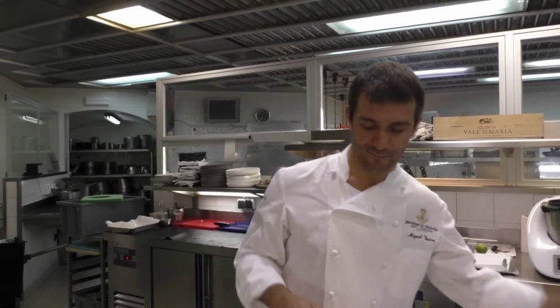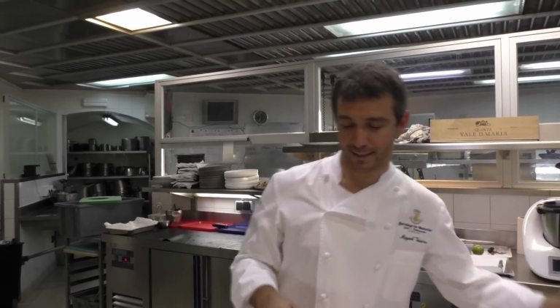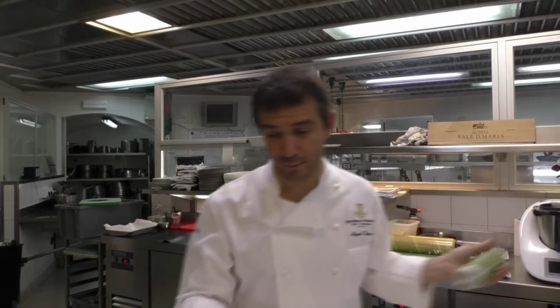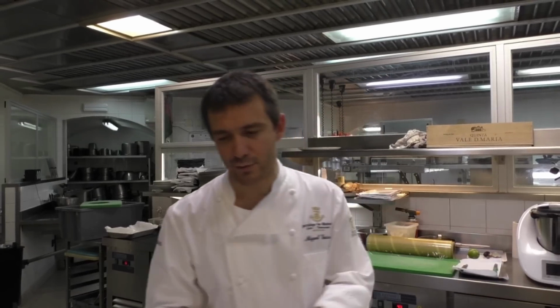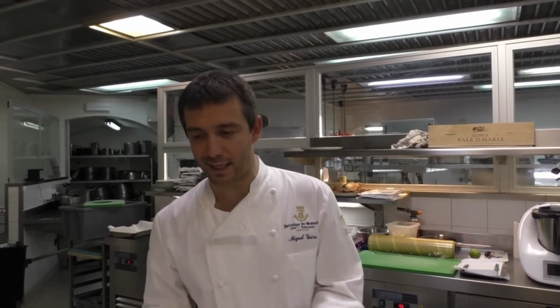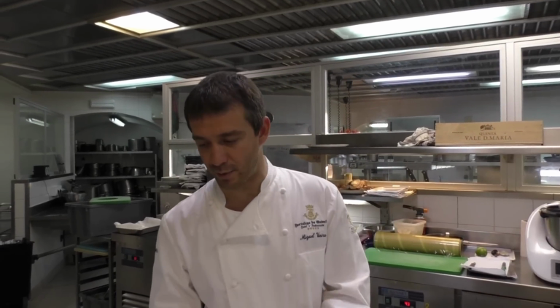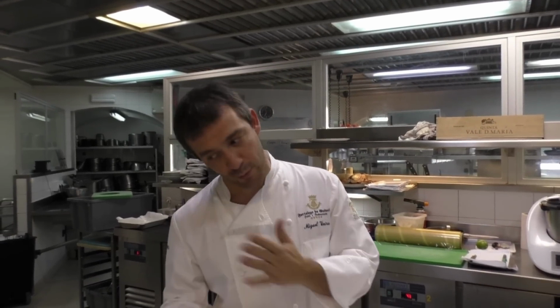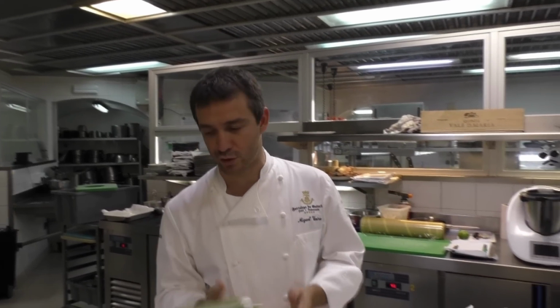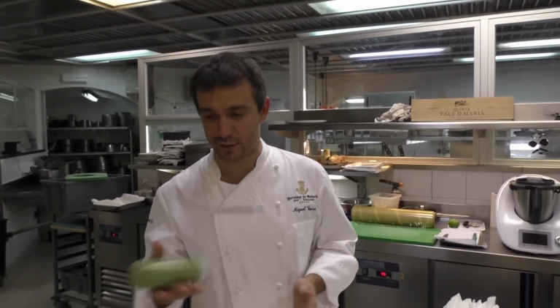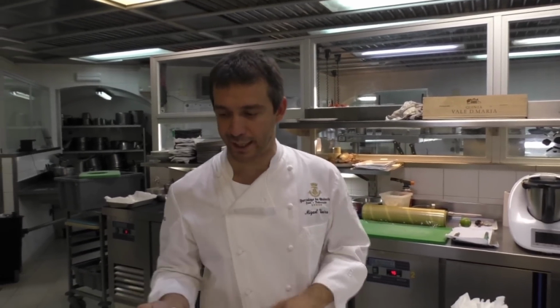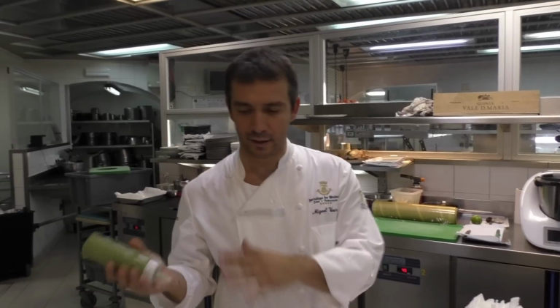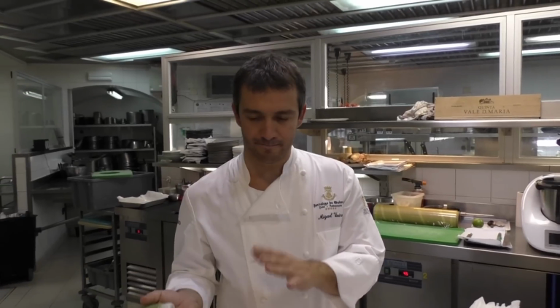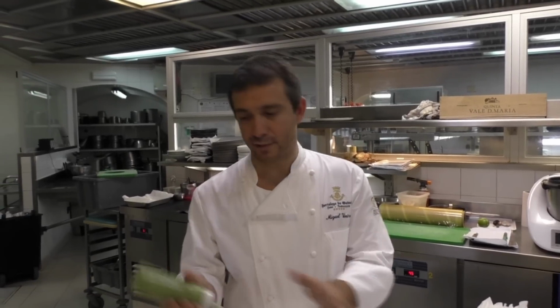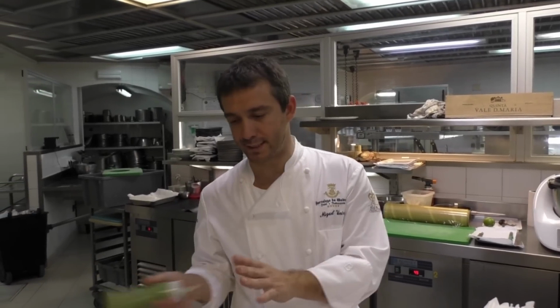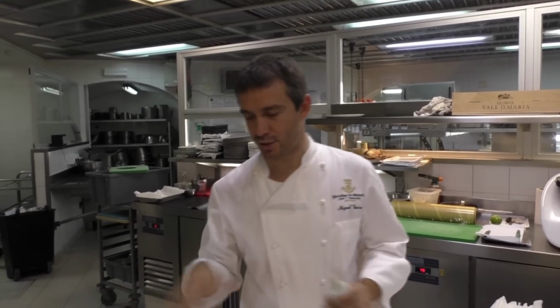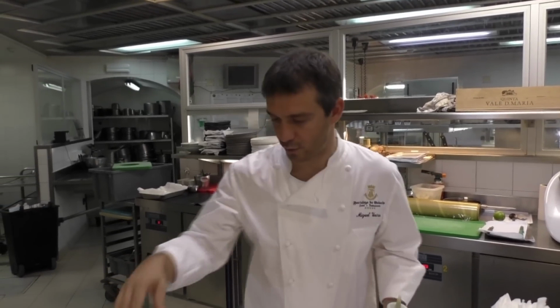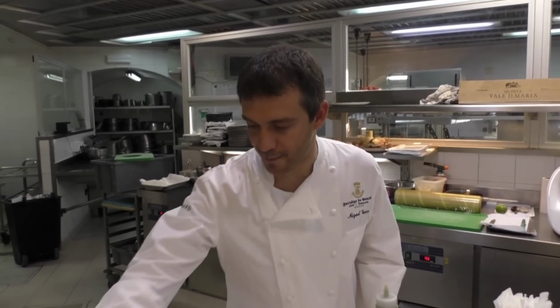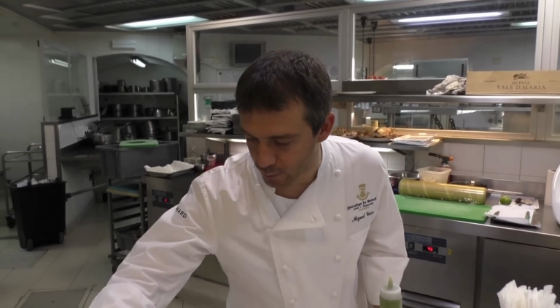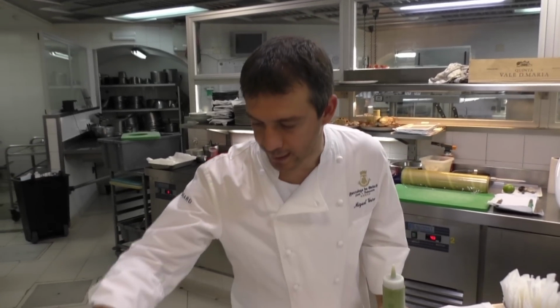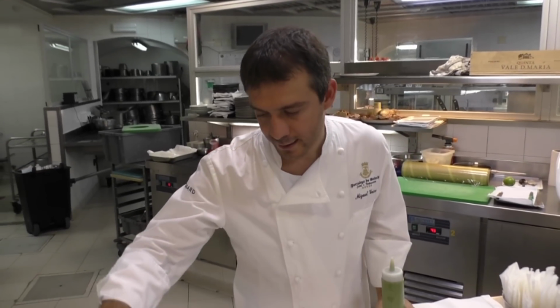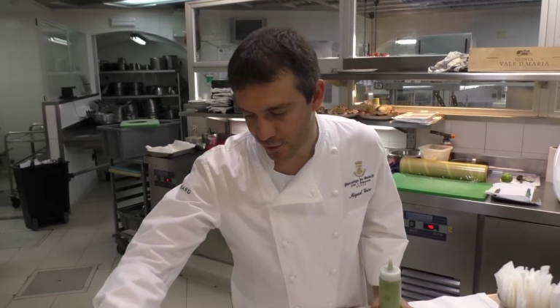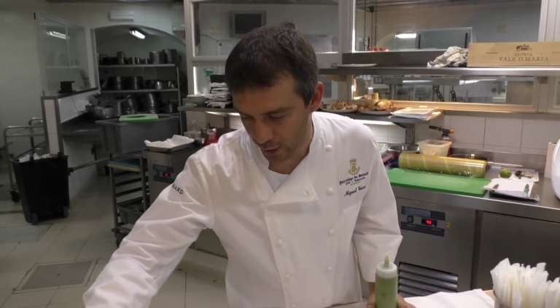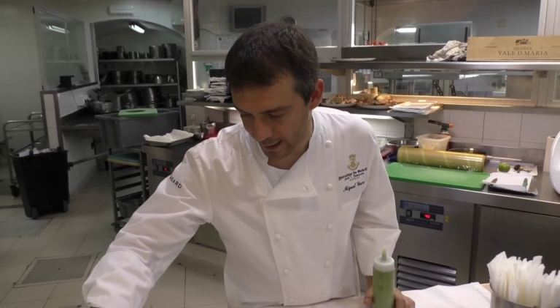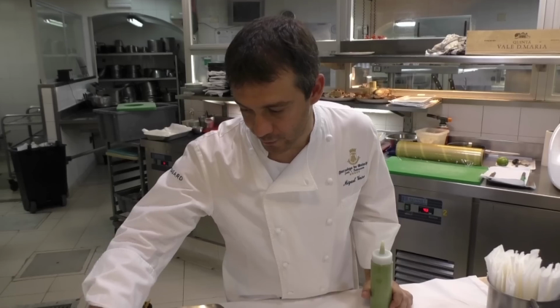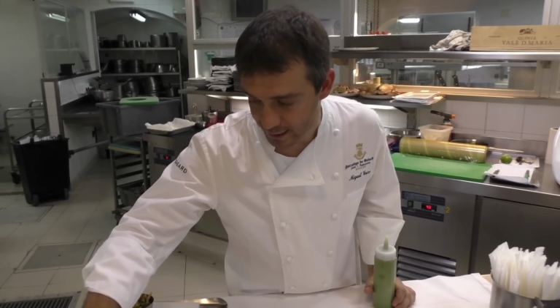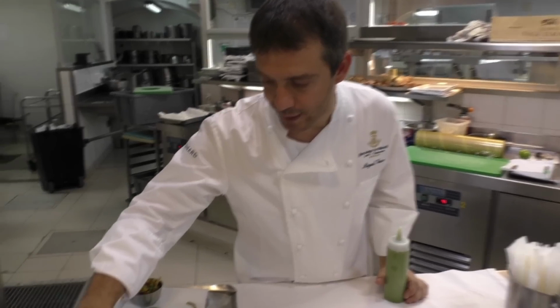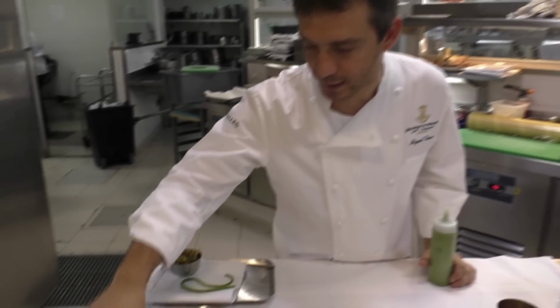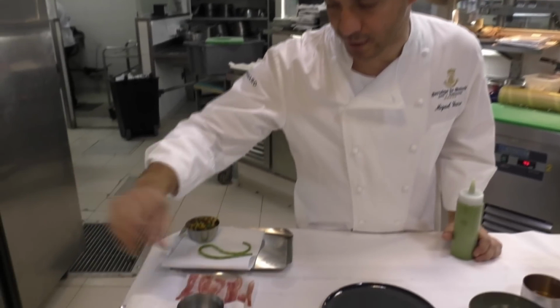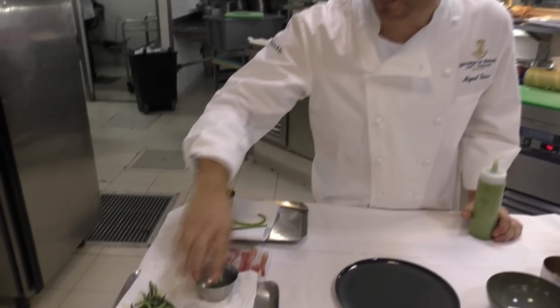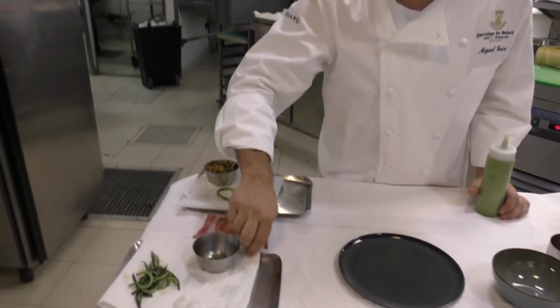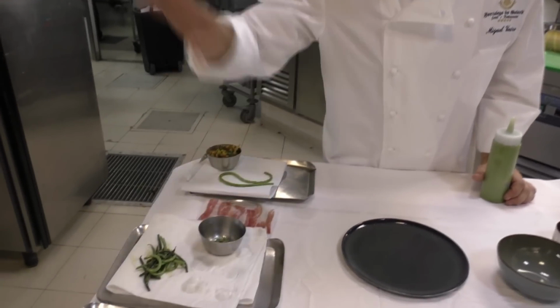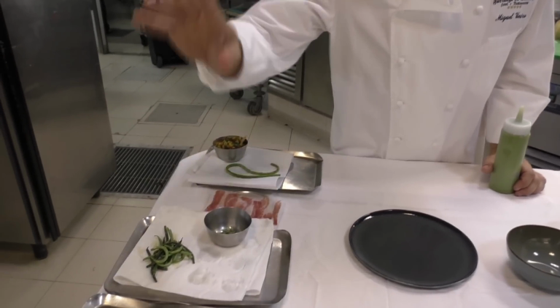So it's a summer dish as well, it's in the actual summer menu and probably we will change it soon again. The garnish for this dish — I'll show you some small micro green beans, runner beans, which are from the same small producer we have outside of Lisbon.